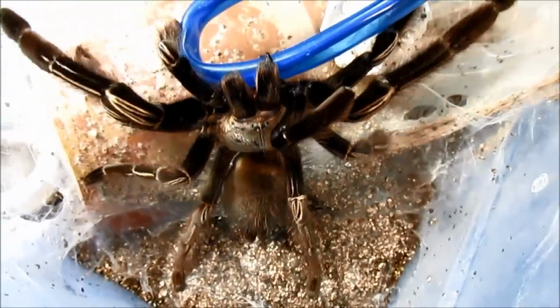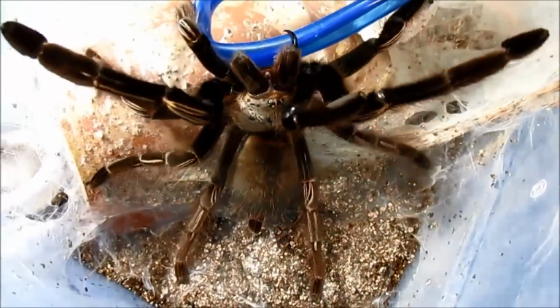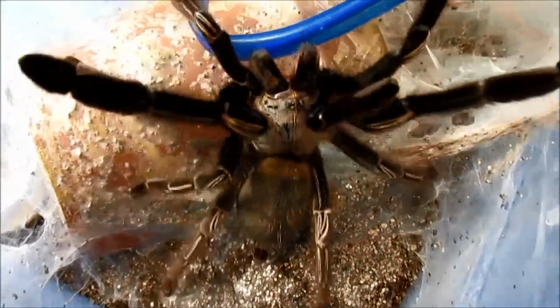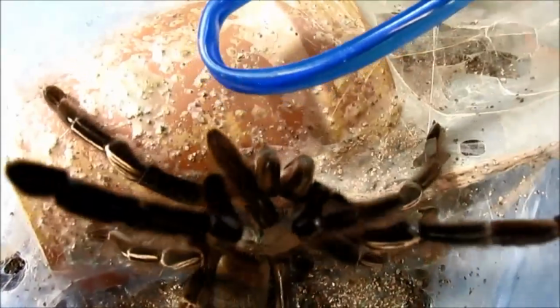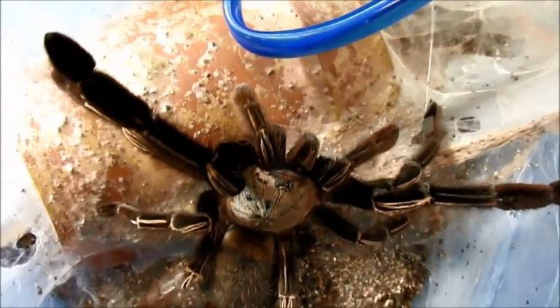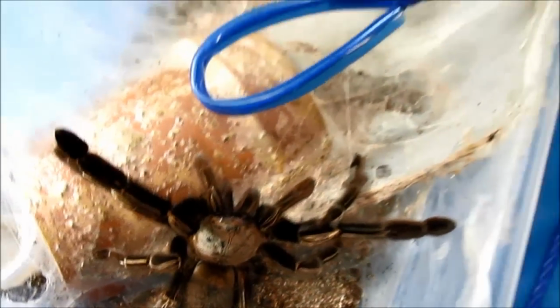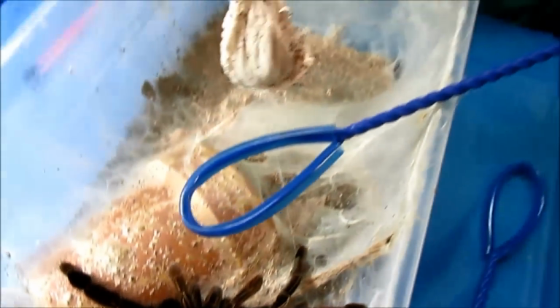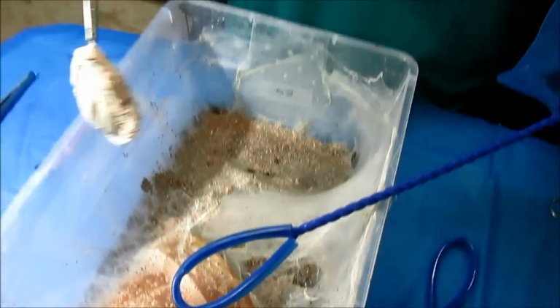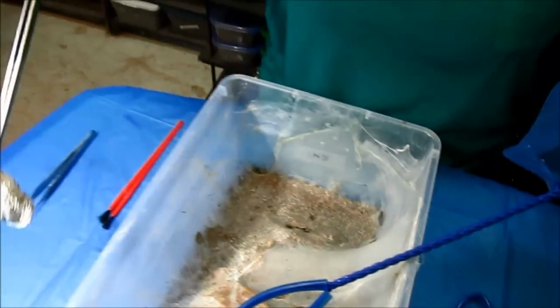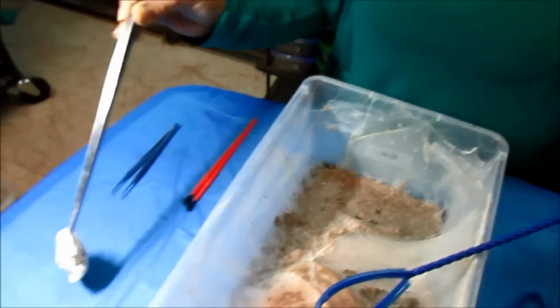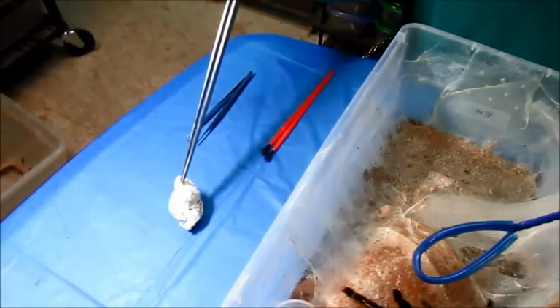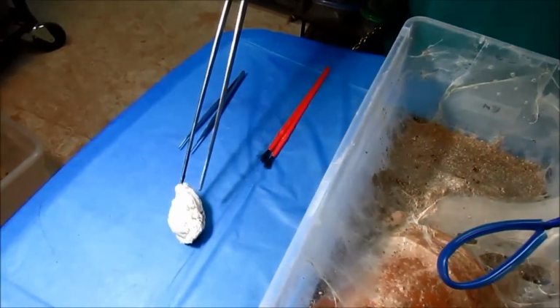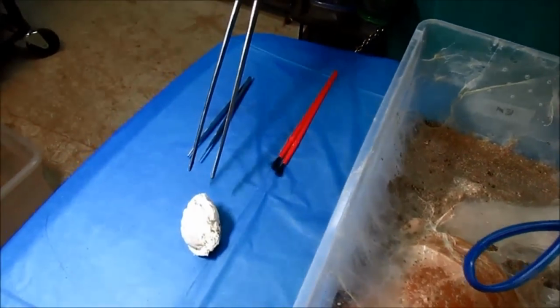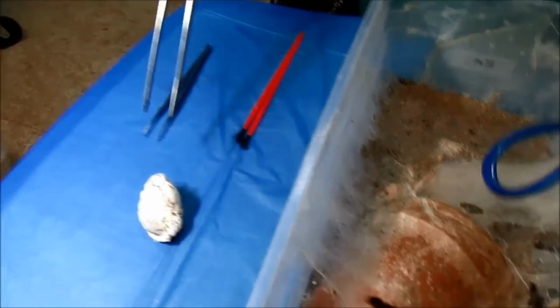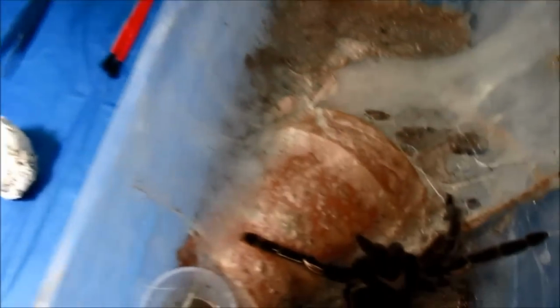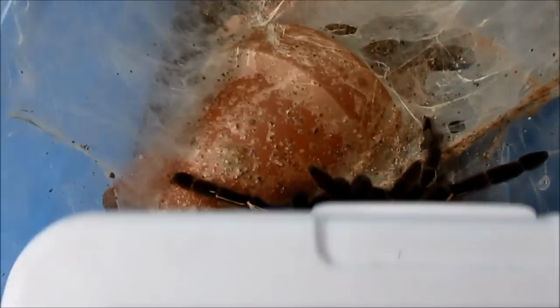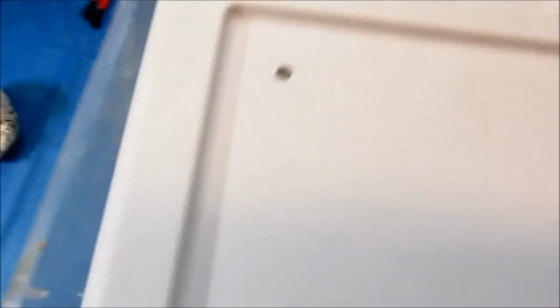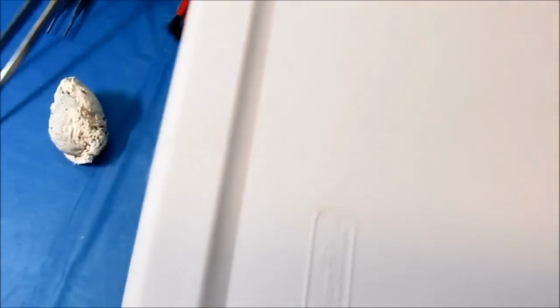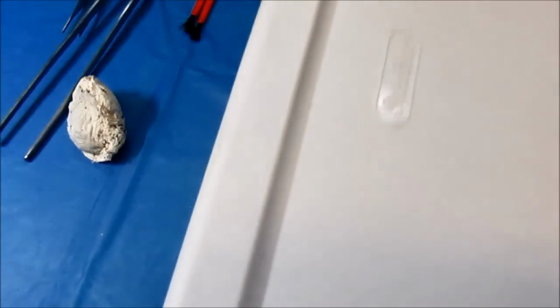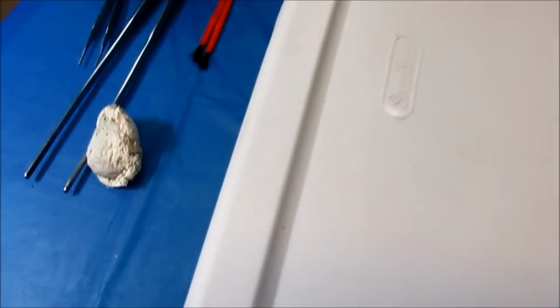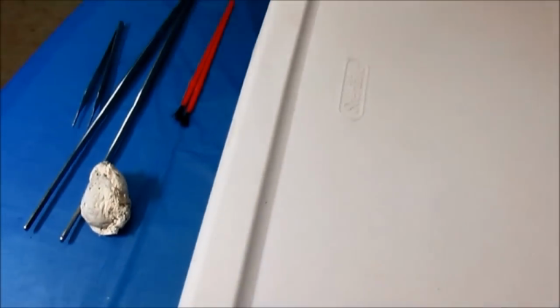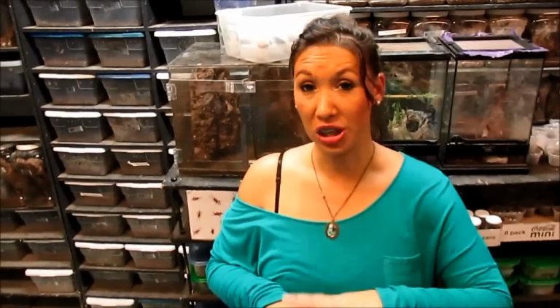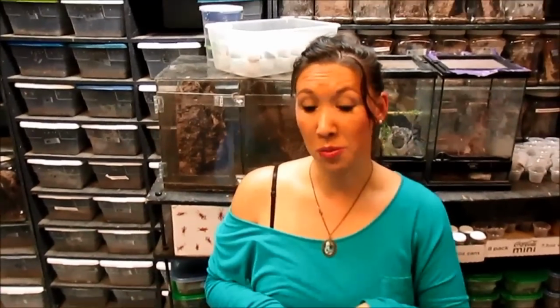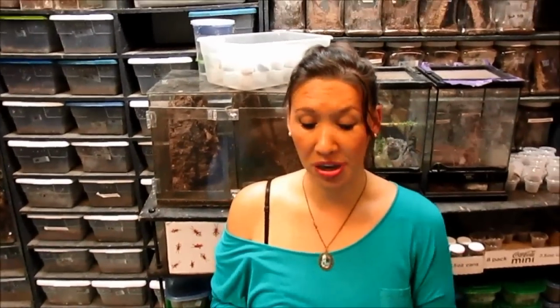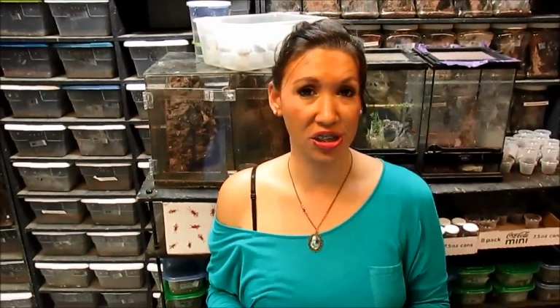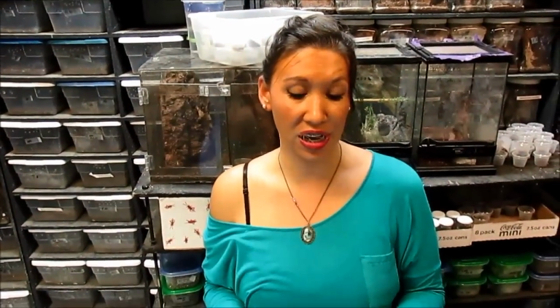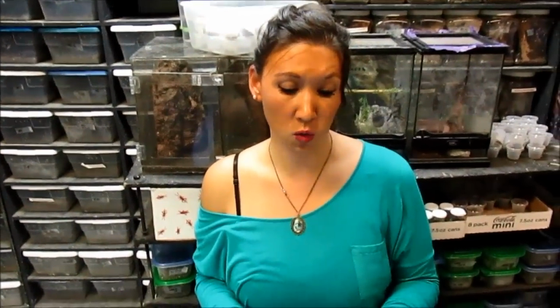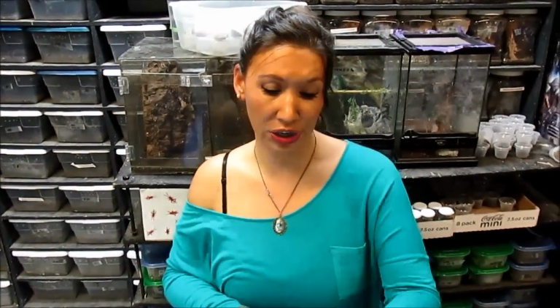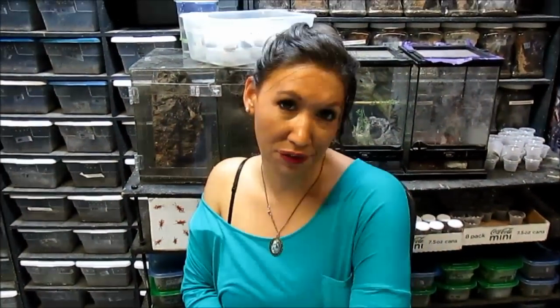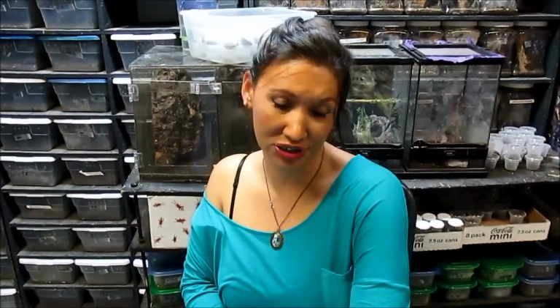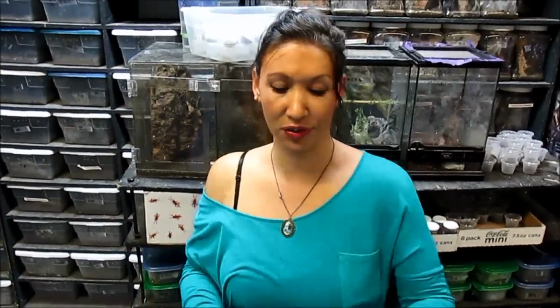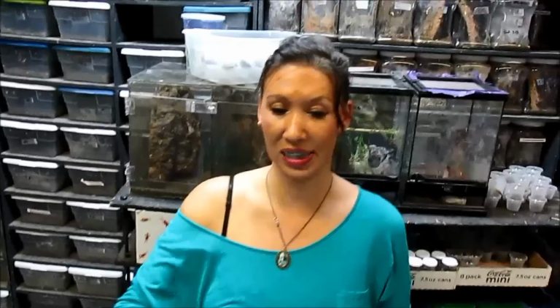I distracted her with my net and stole those babies right away. So there's mom. I am going to make sure she is fed and watered first before dealing with the egg sack.